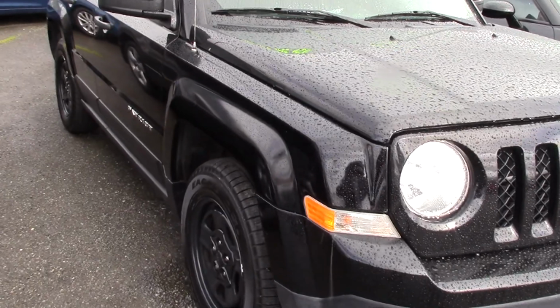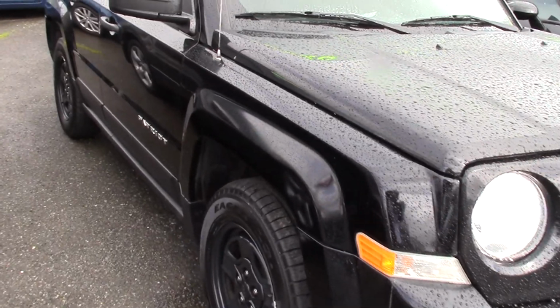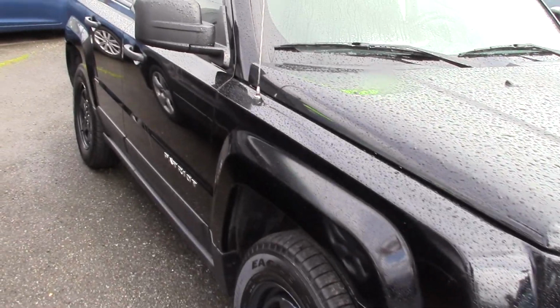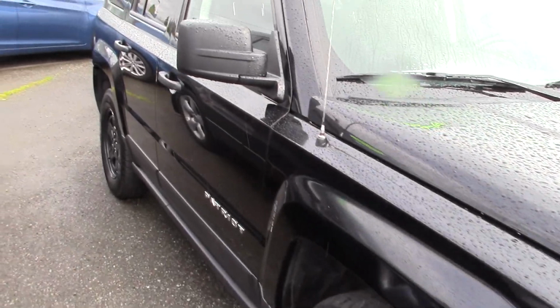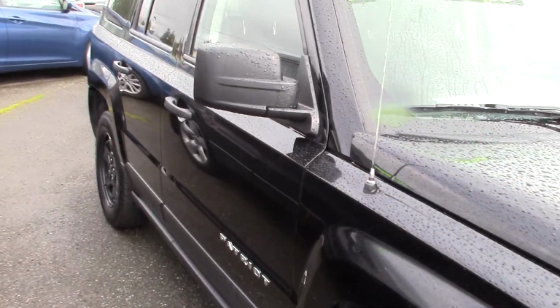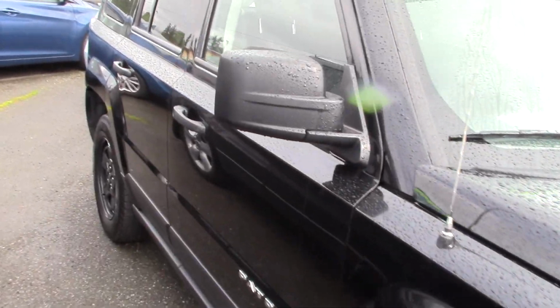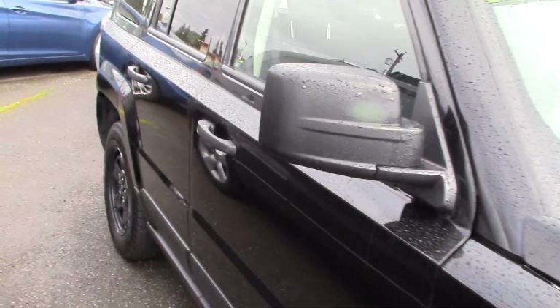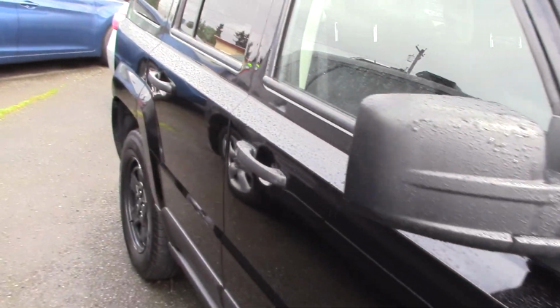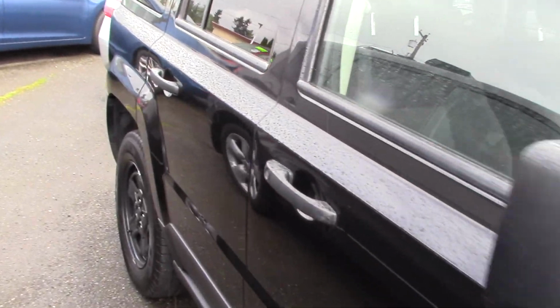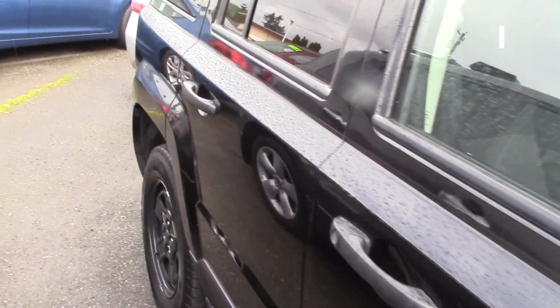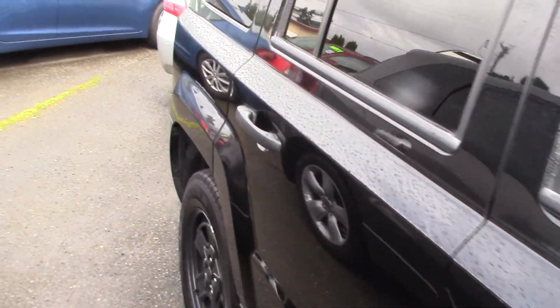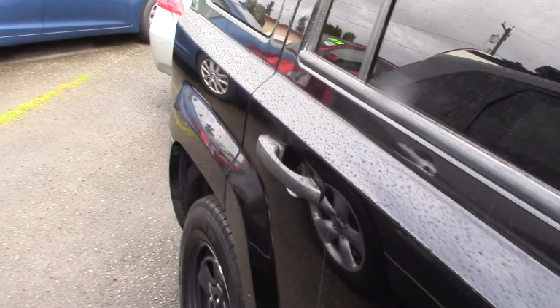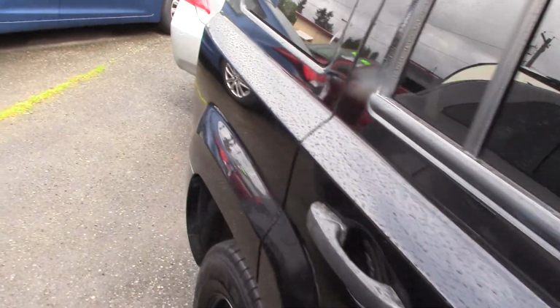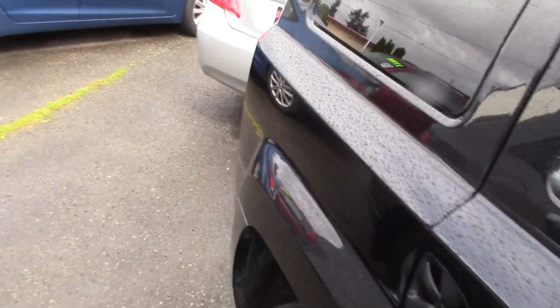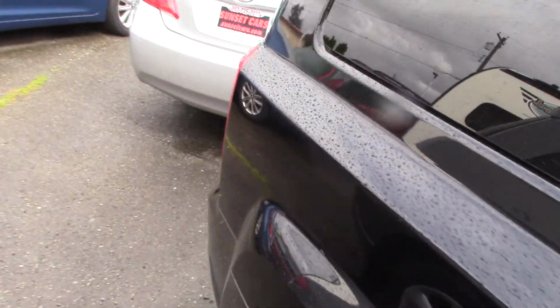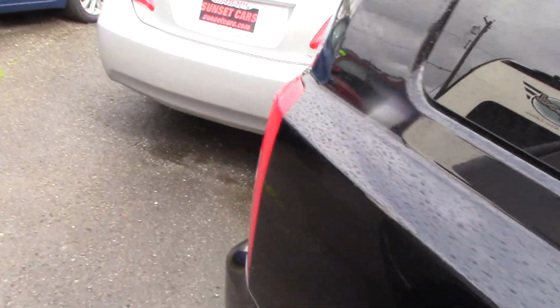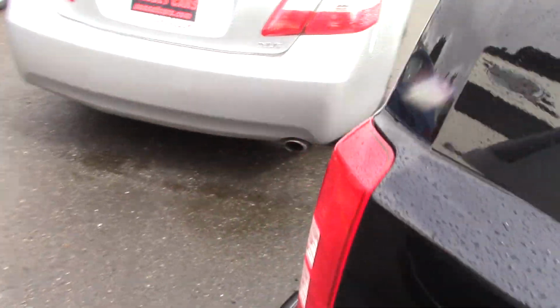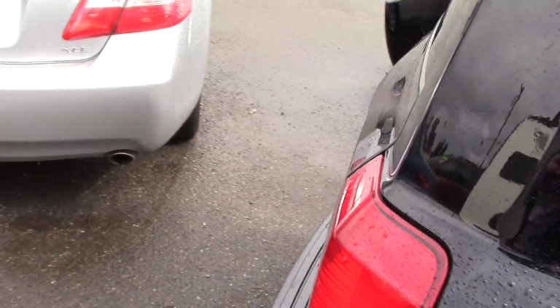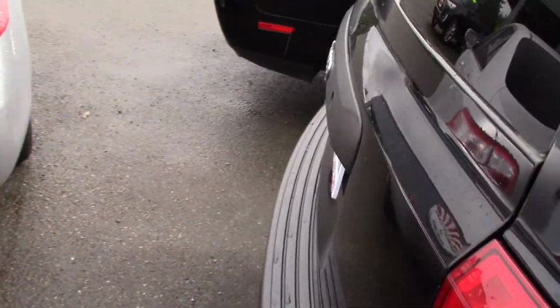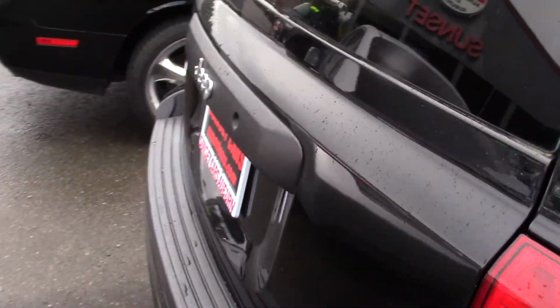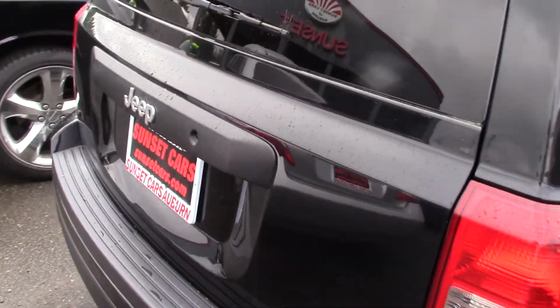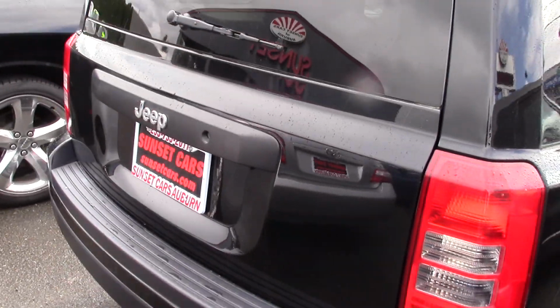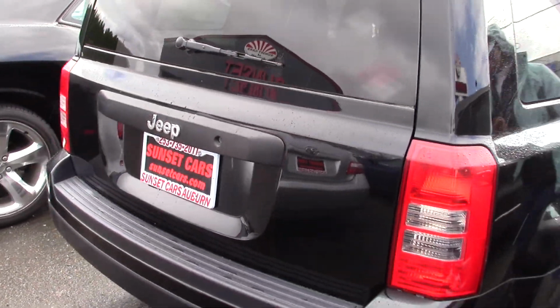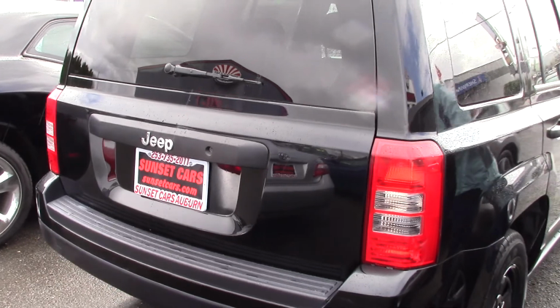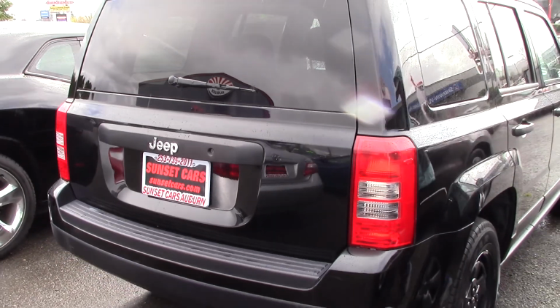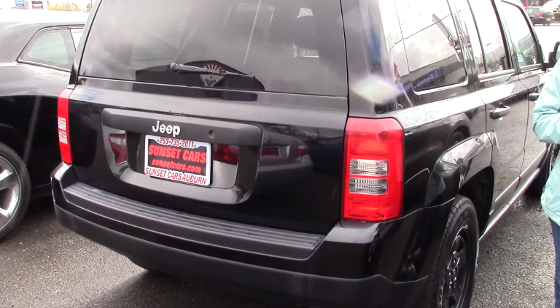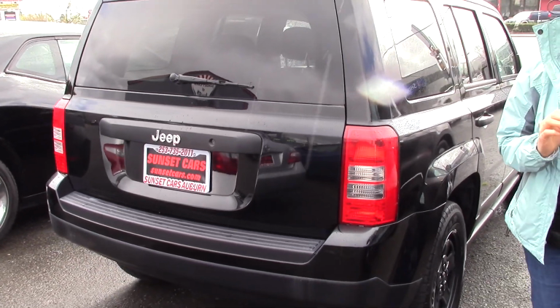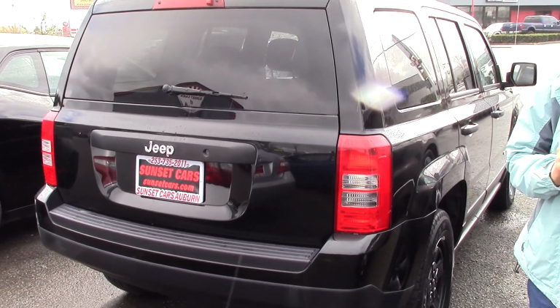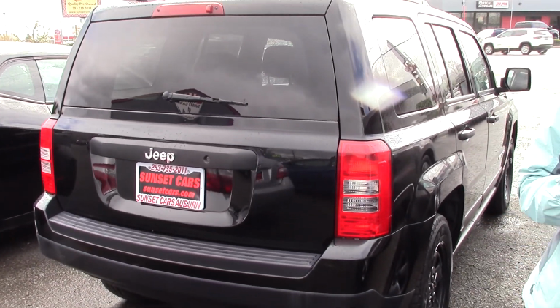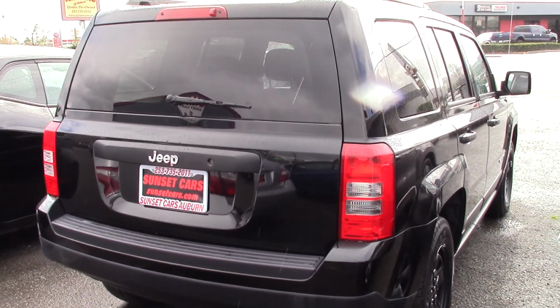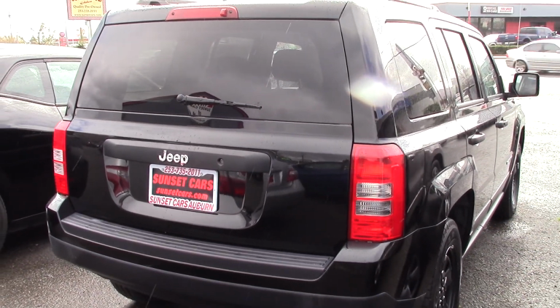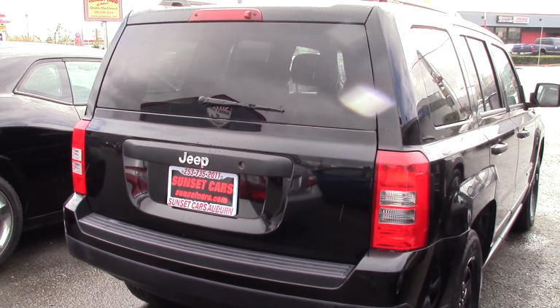If you type it in on our website, sunsetcars.com, you're going to get to see all of the features and awards that this car has. It got an award for Top Safety Pick, Best Vehicles by Class, Best Fleet Value in America, Best Crossovers, and more.